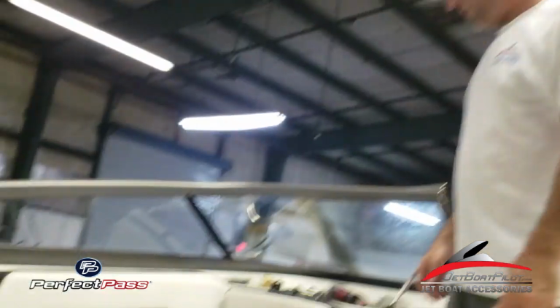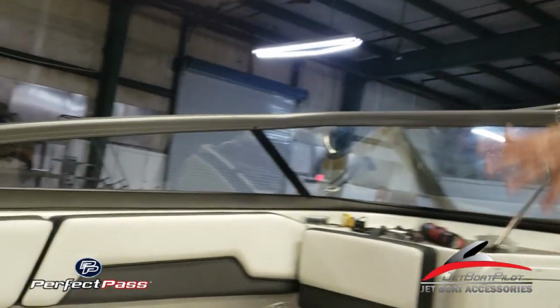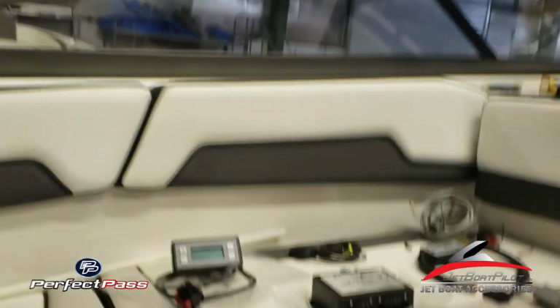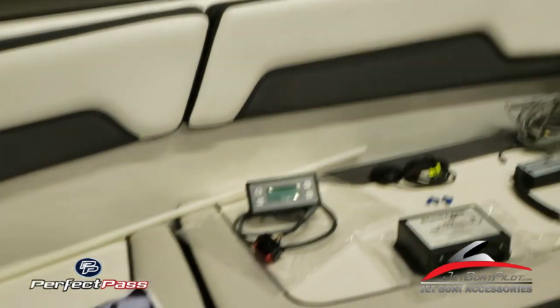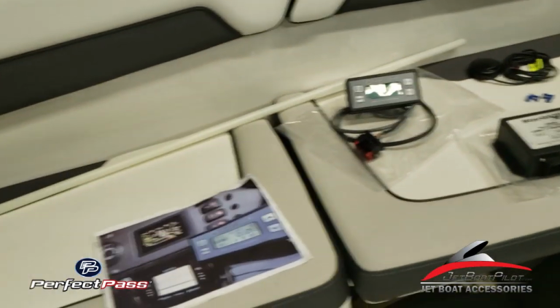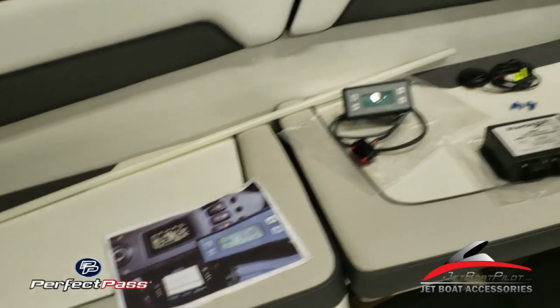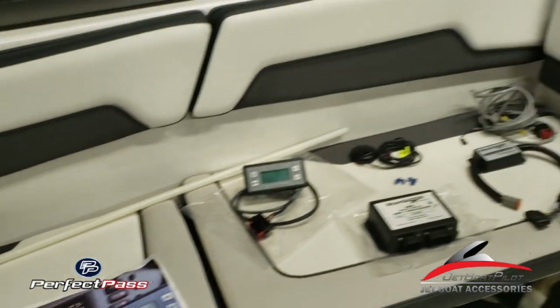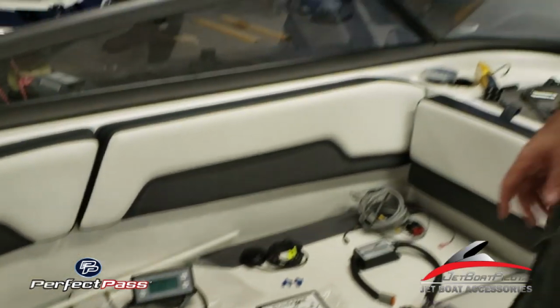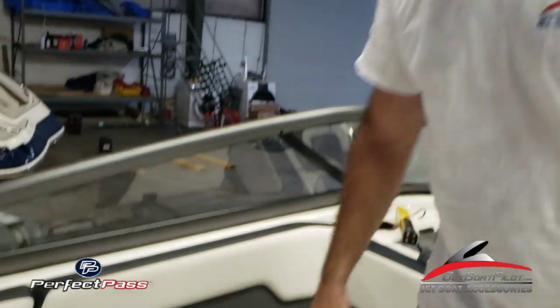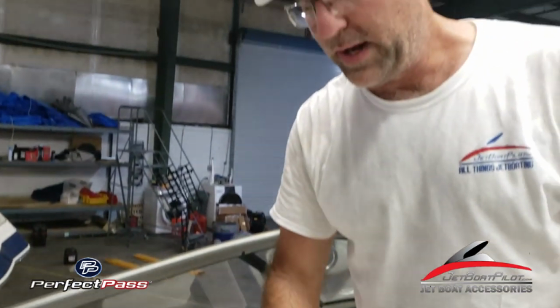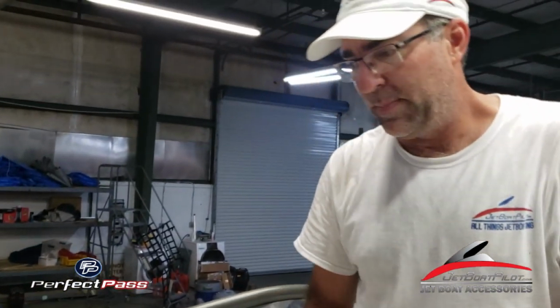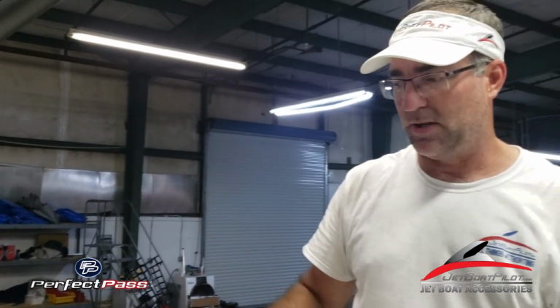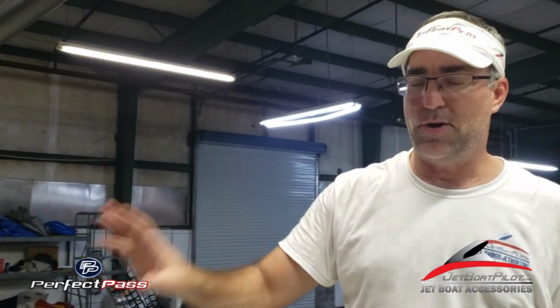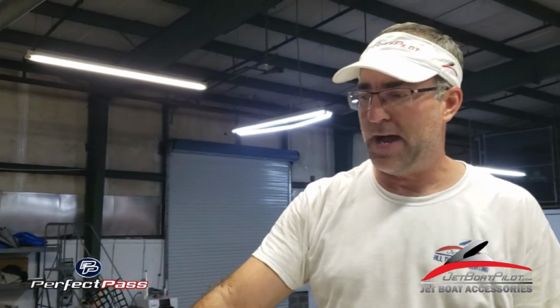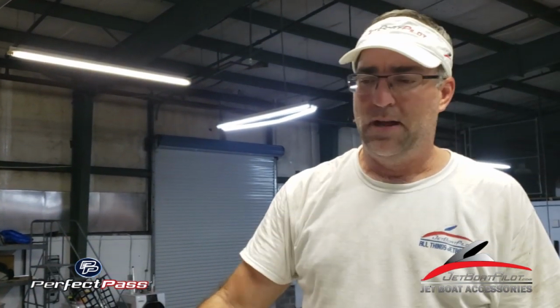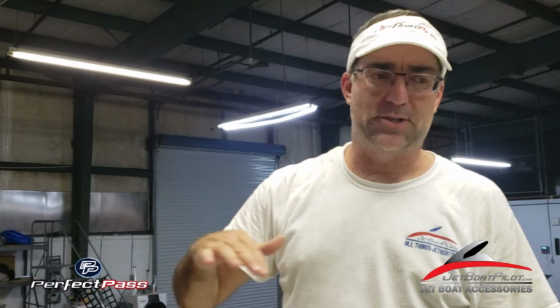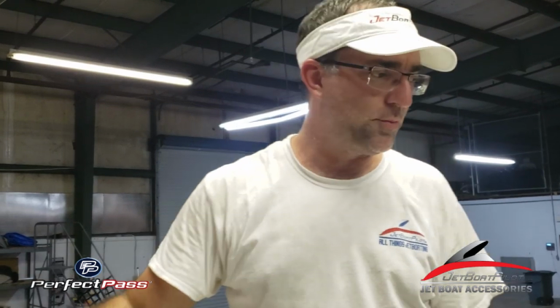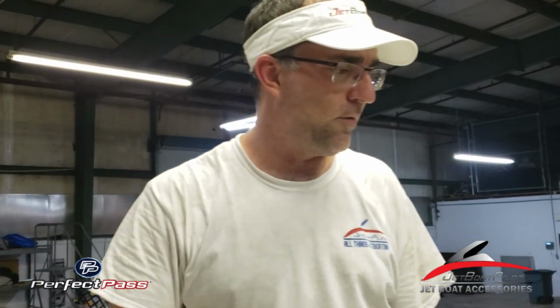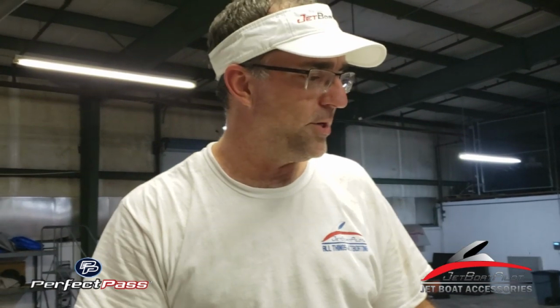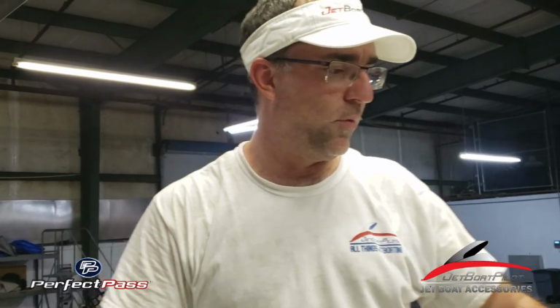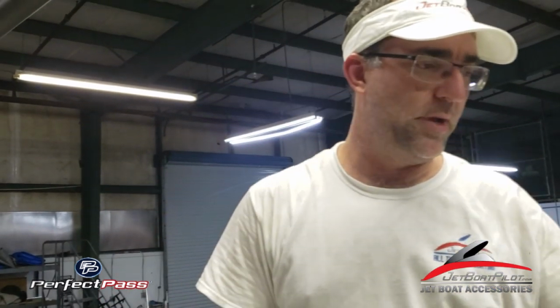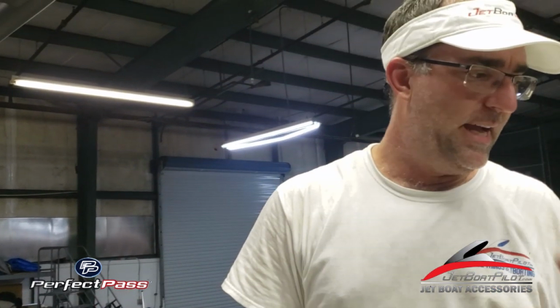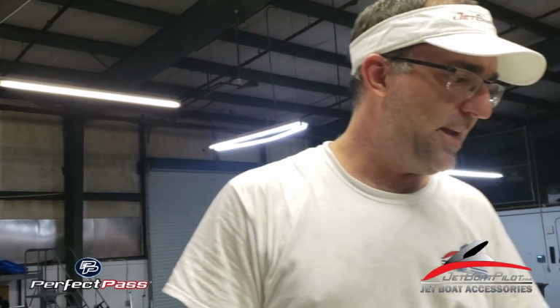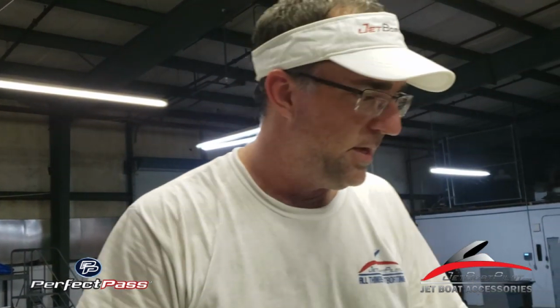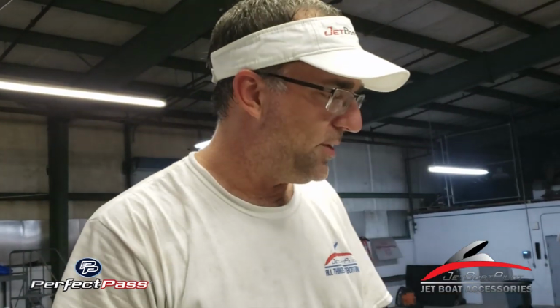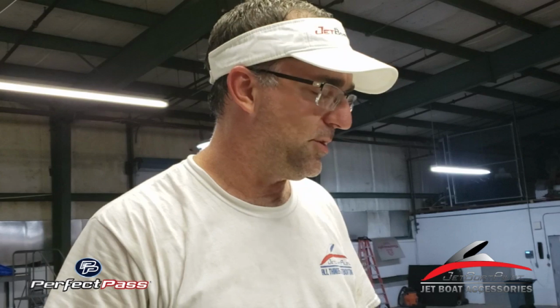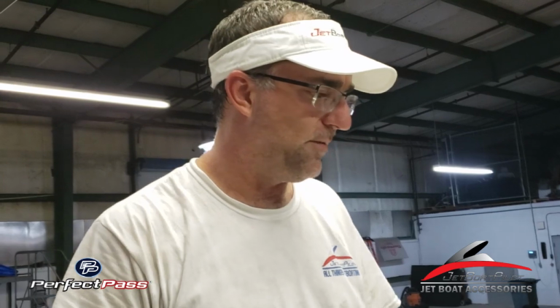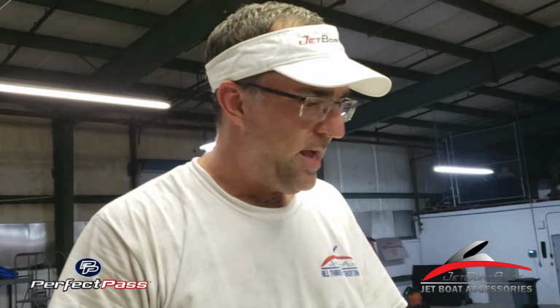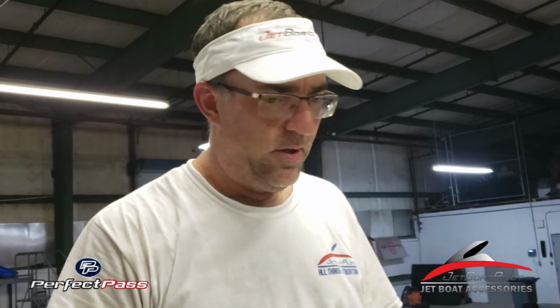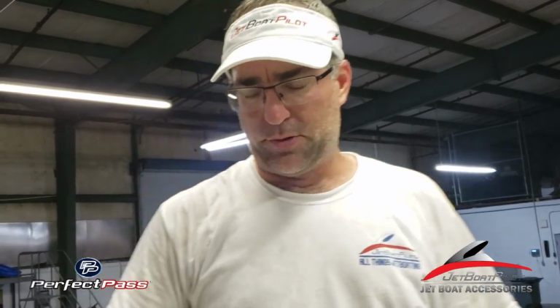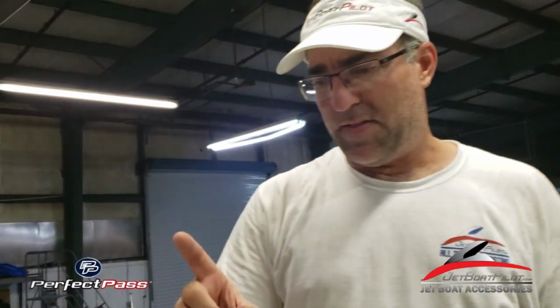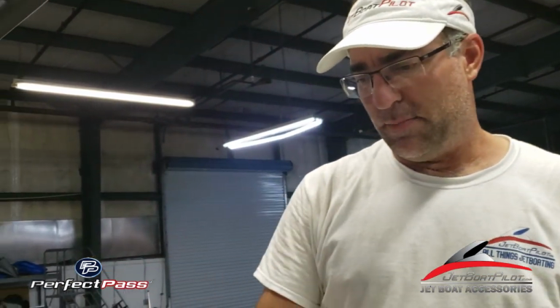That's all for the parts included with the kit. The first step before we jump into the installation is to turn off your battery — make sure it's completely switched off. I always like to pull the kill switch and get it out of the way too, just to be safe. We'll start in the engine bay.